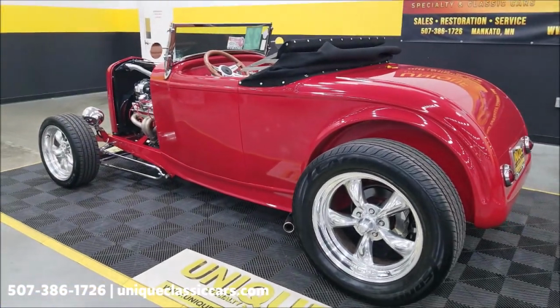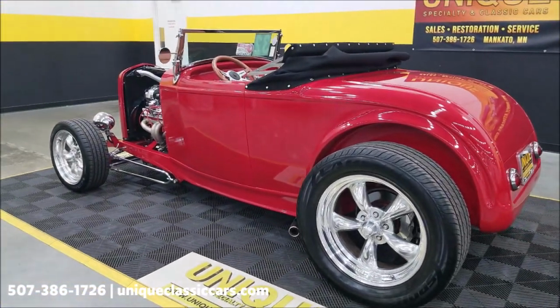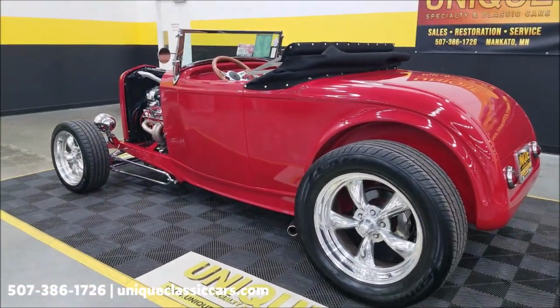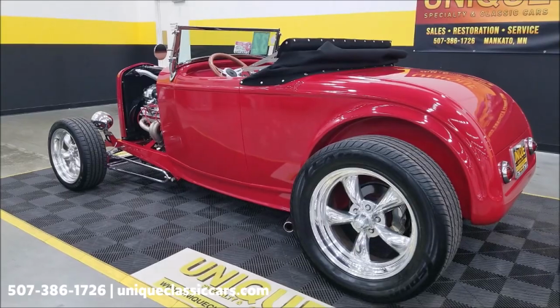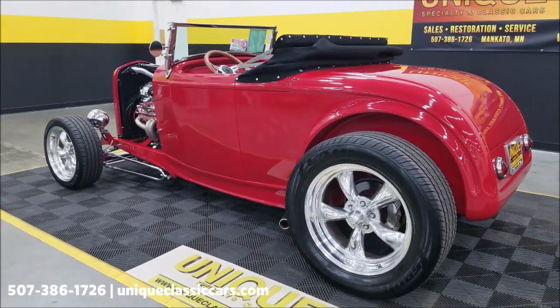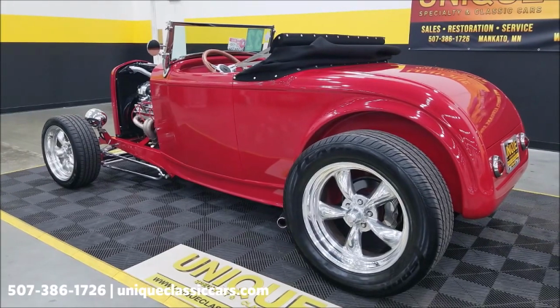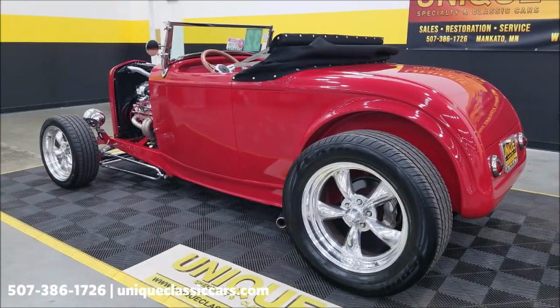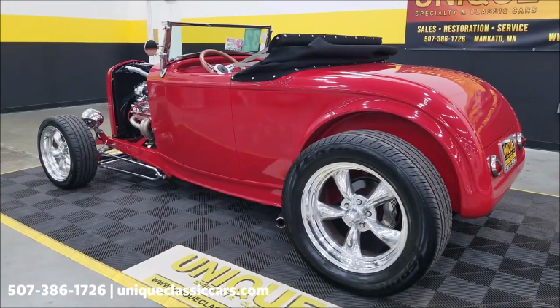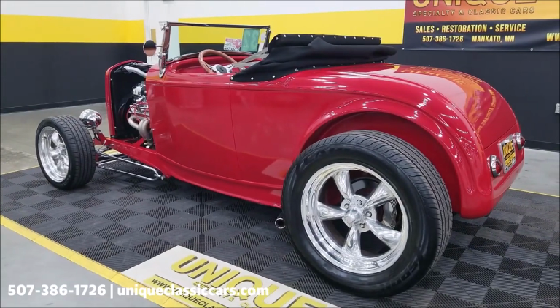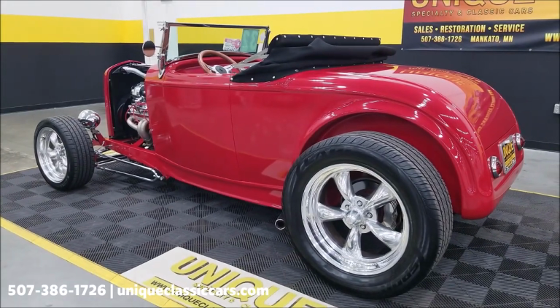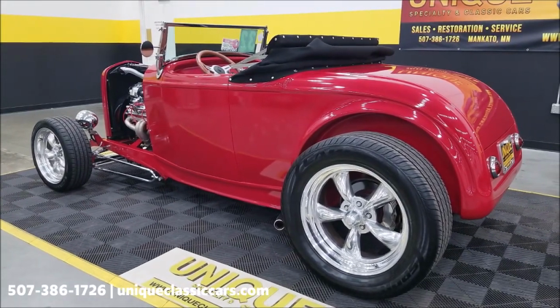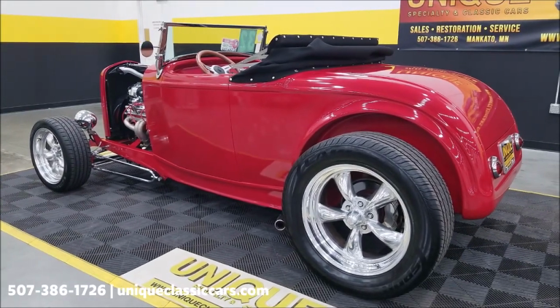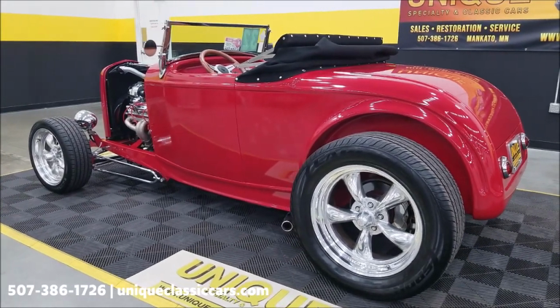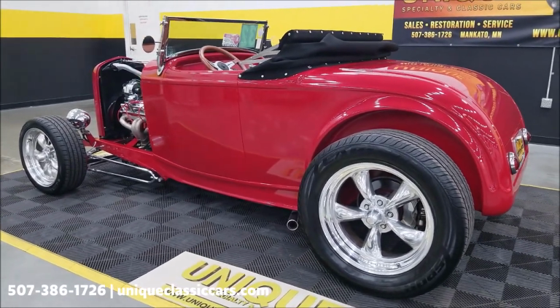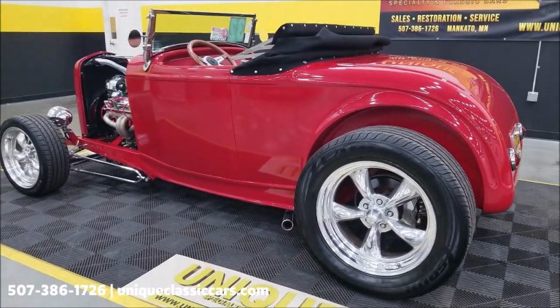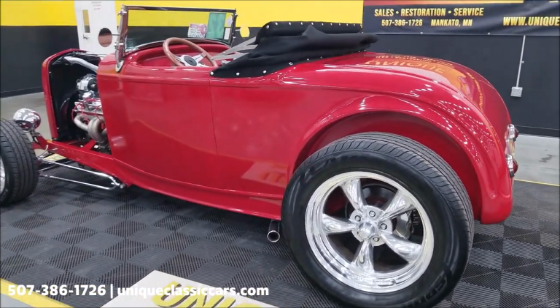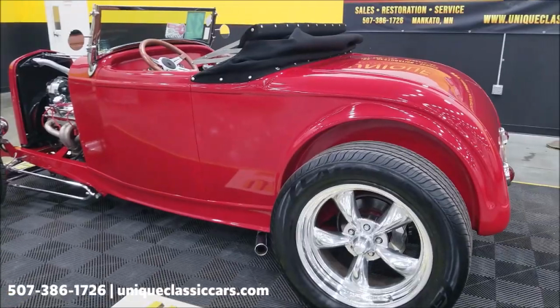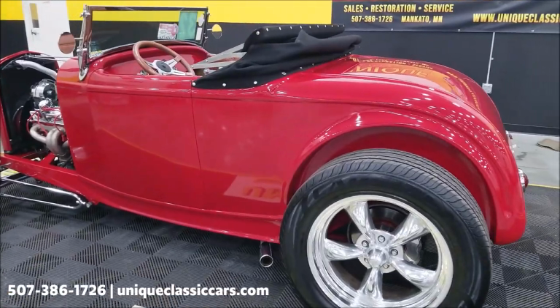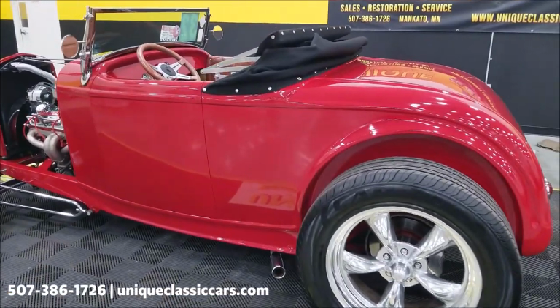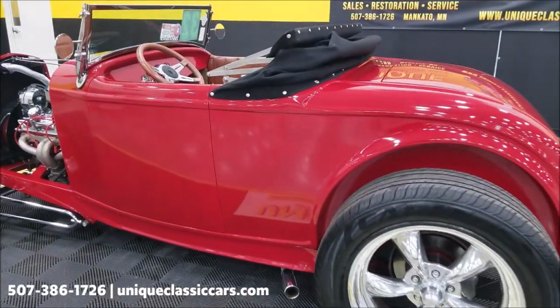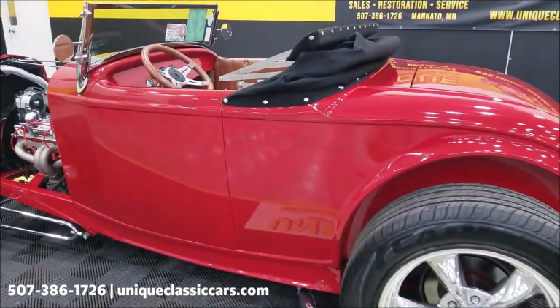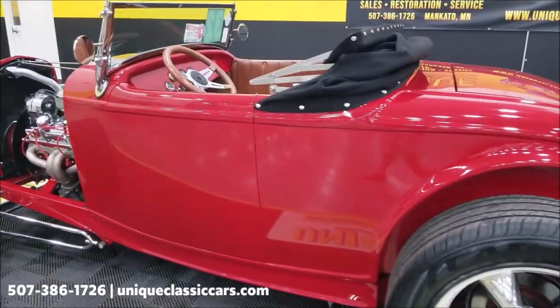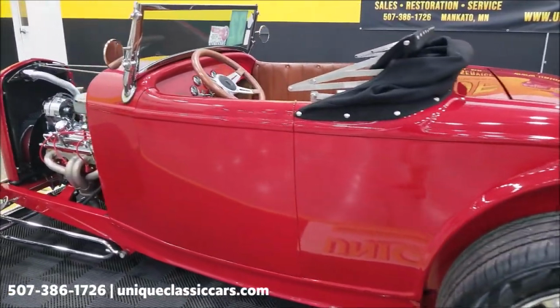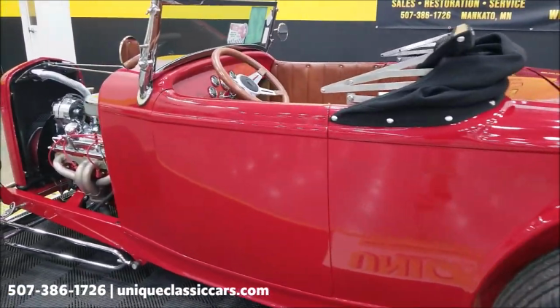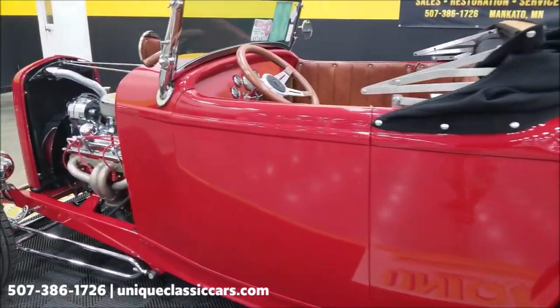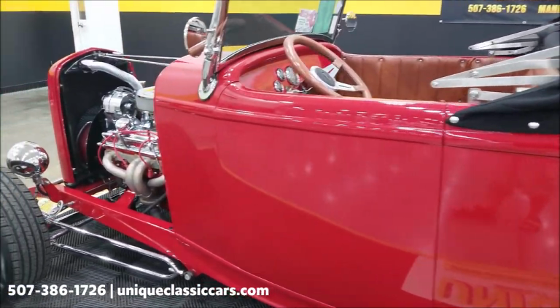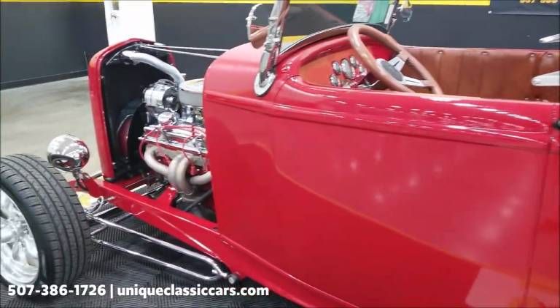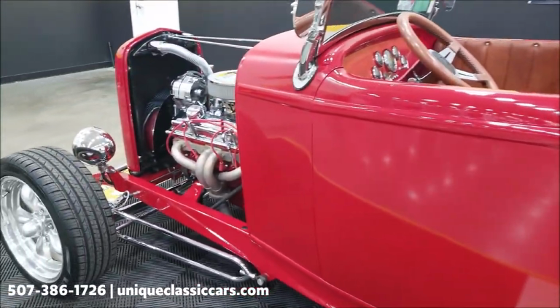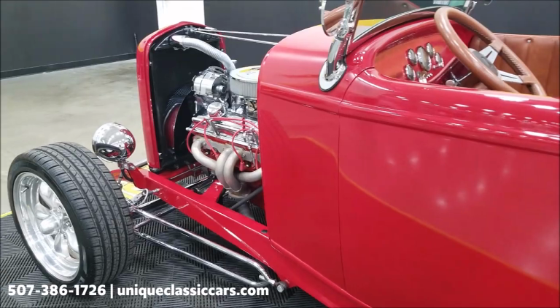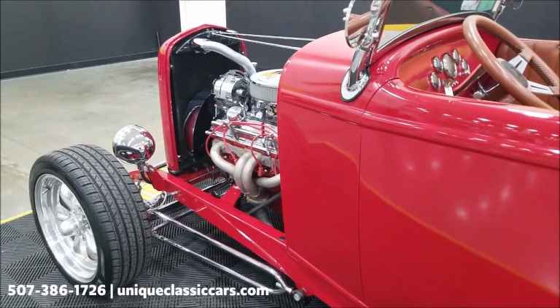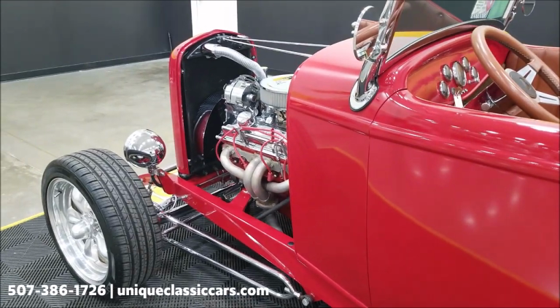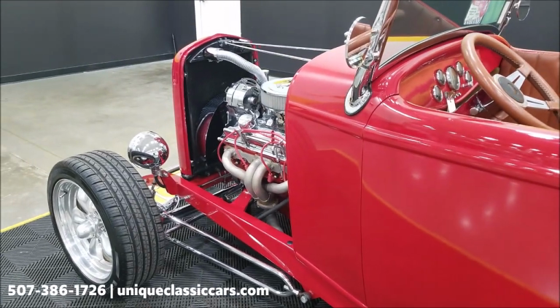You can check that out in the still pictures at uniqueclassiccars.com — click the link down below this video. As you can see, the paint is nice looking and in good shape. Again, lots of chrome and polished aluminum throughout.